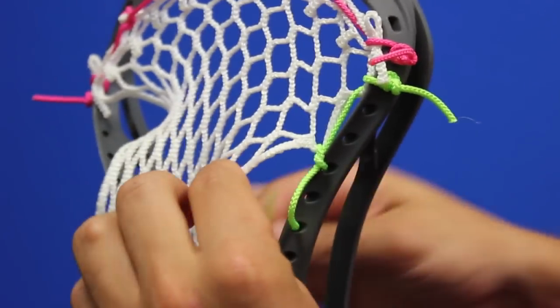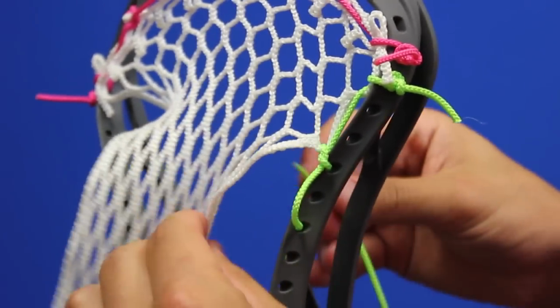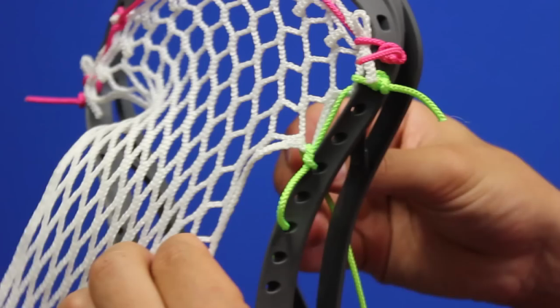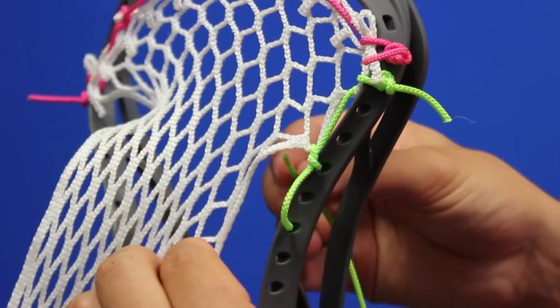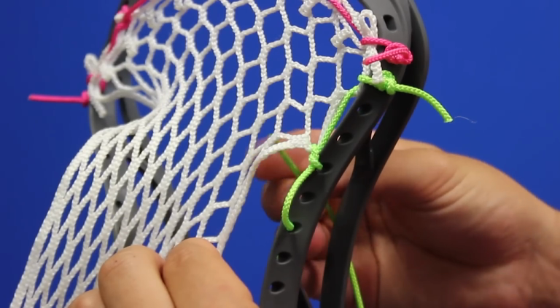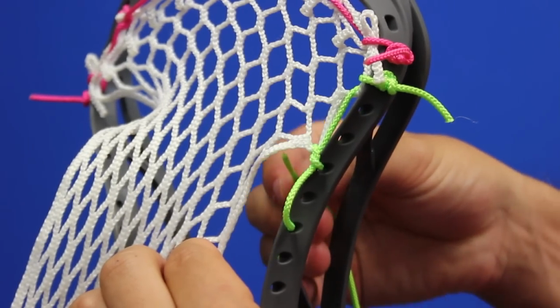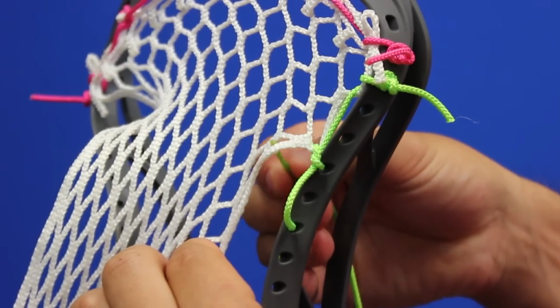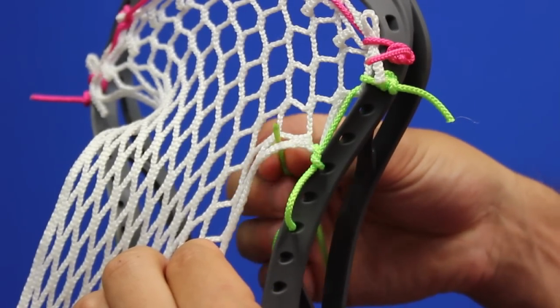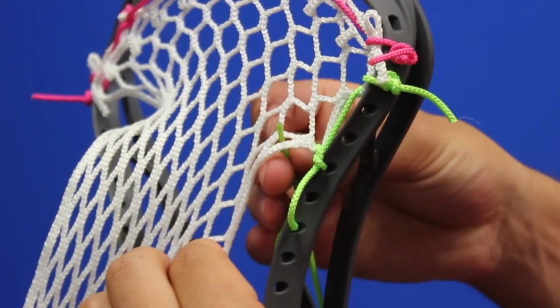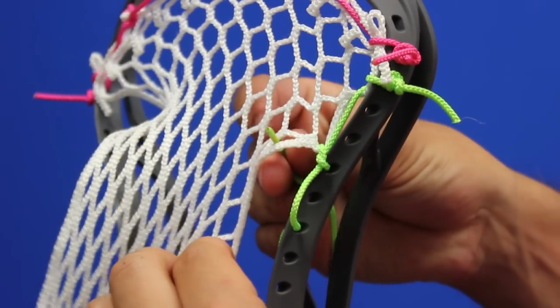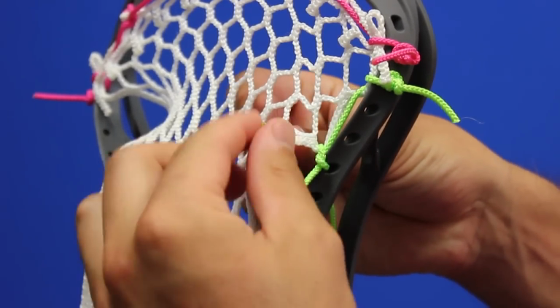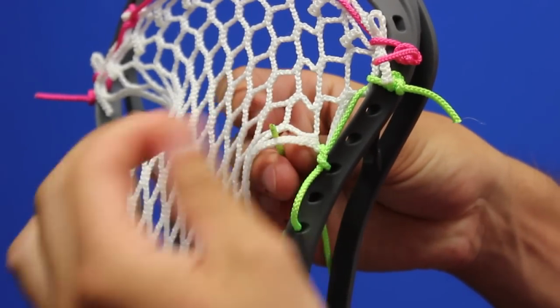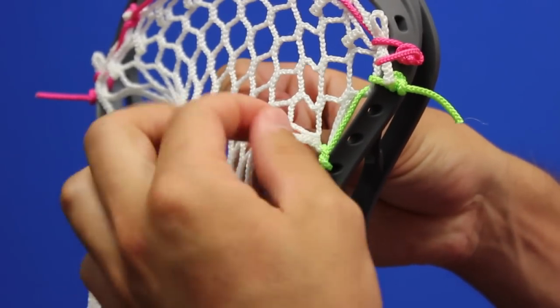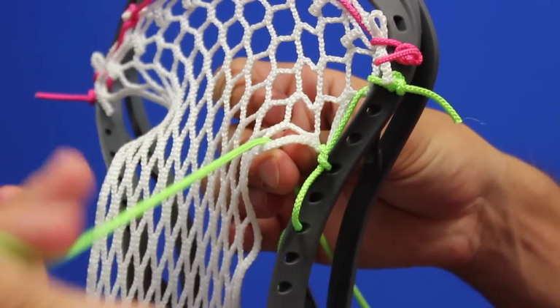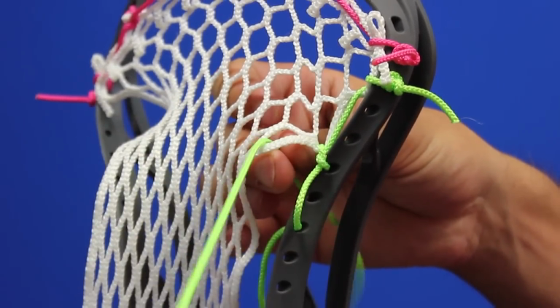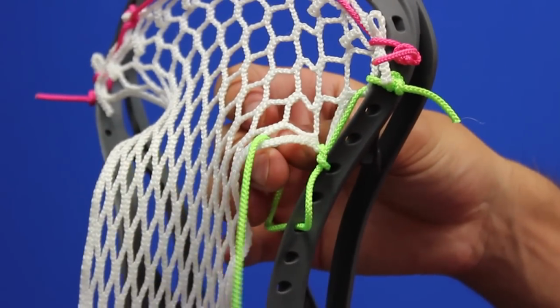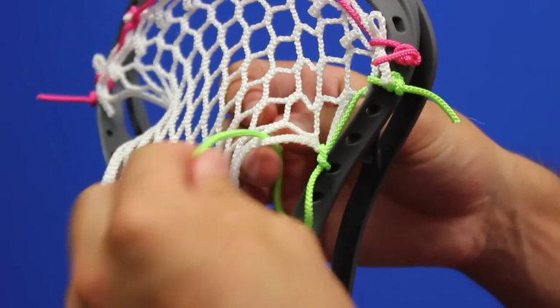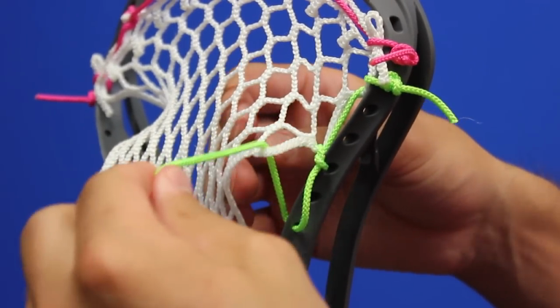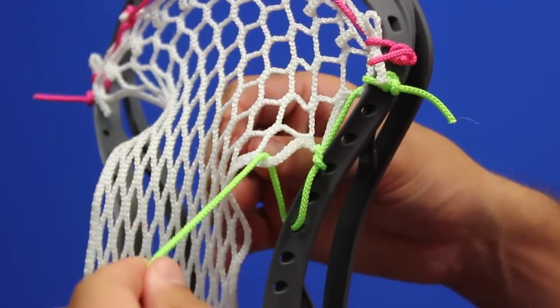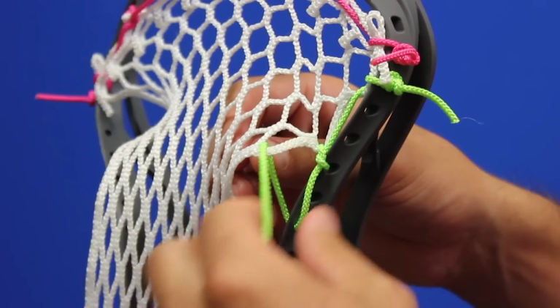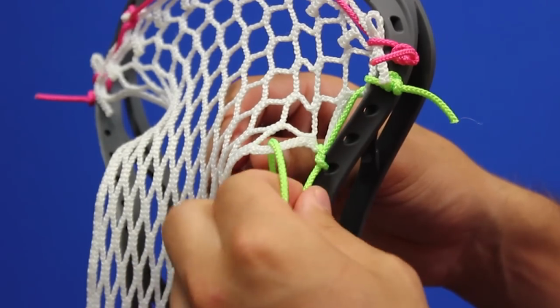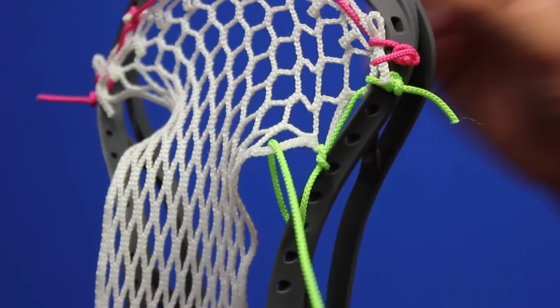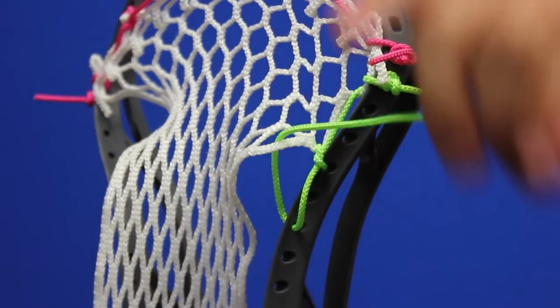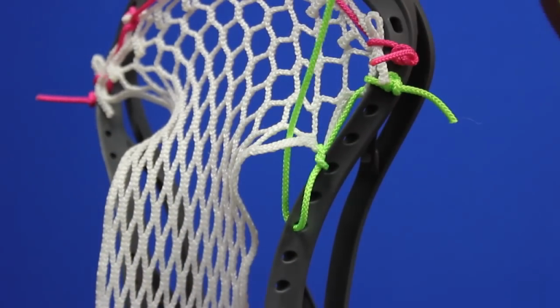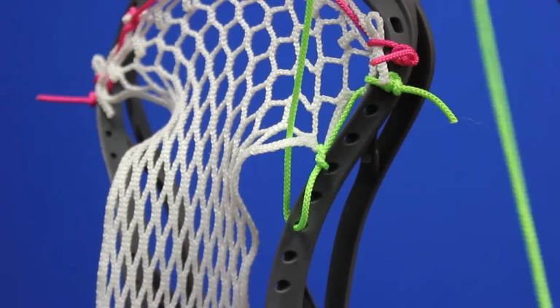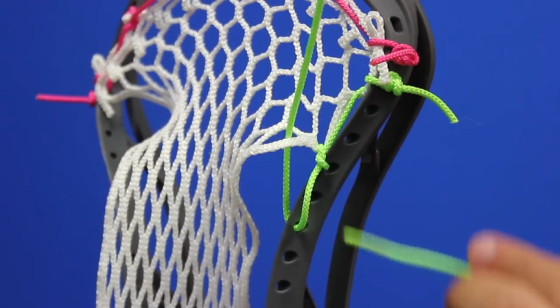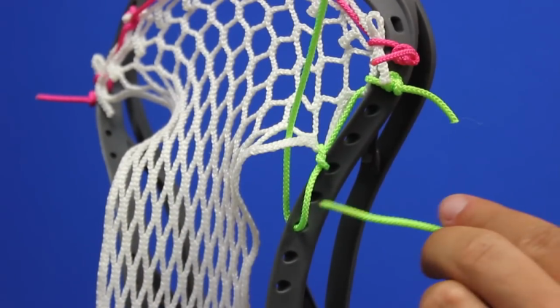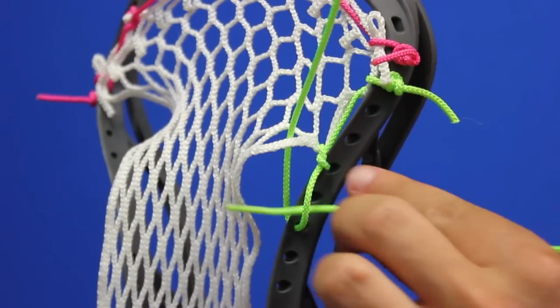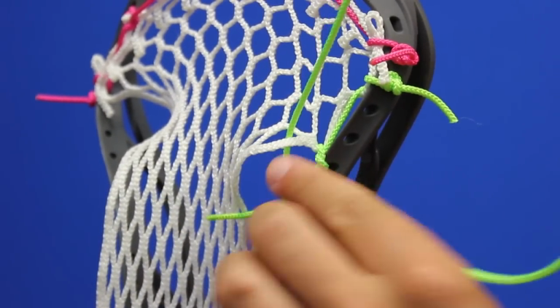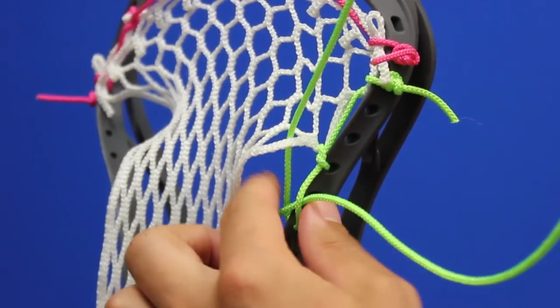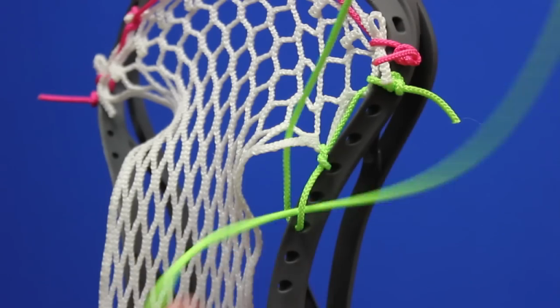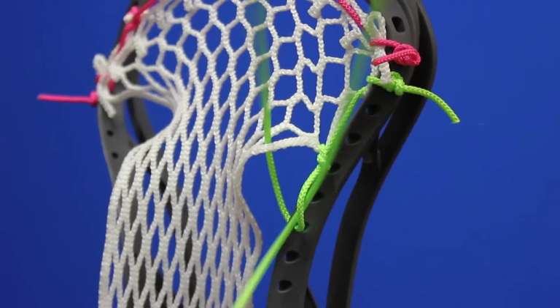Then go from the front to the back of the outside top diamond mesh hole that you plan to pull down. Then go back around and take your sidewall string and go under the loop created and out the bottom.